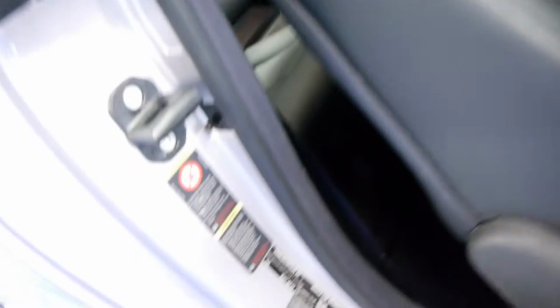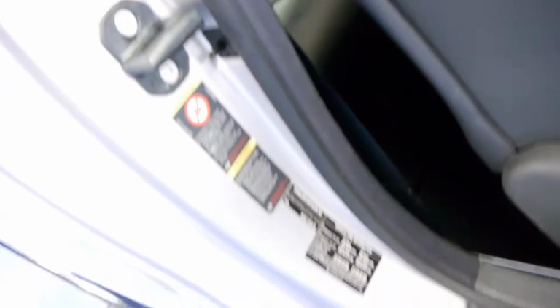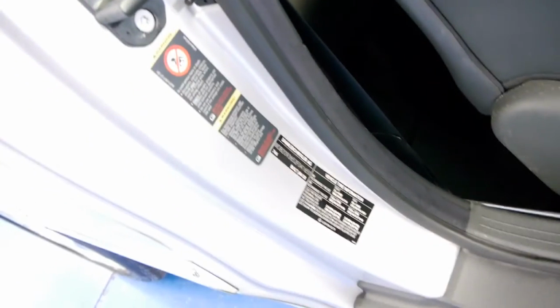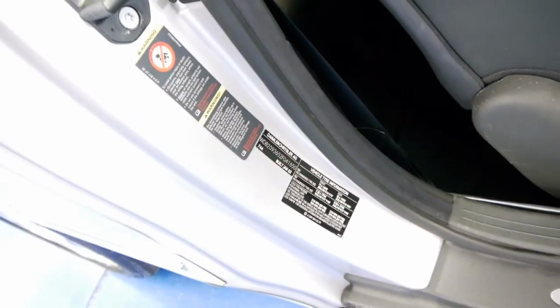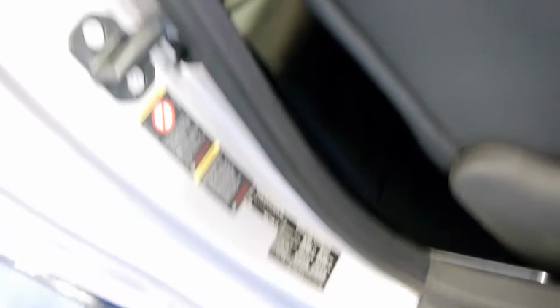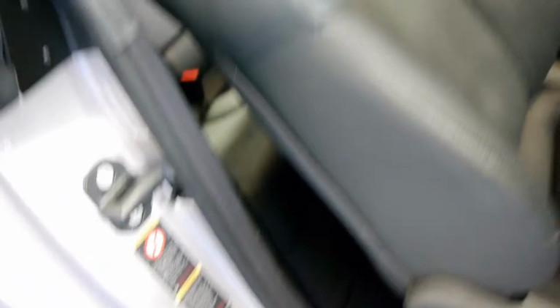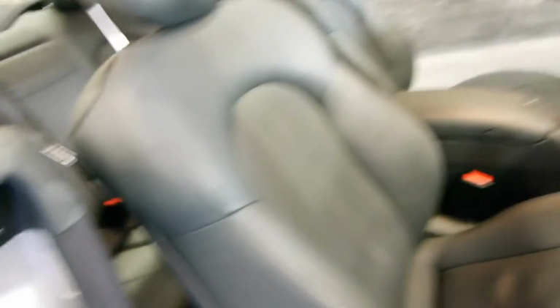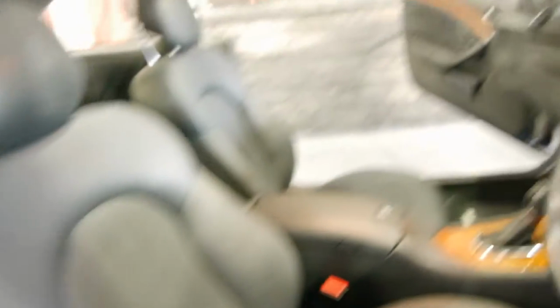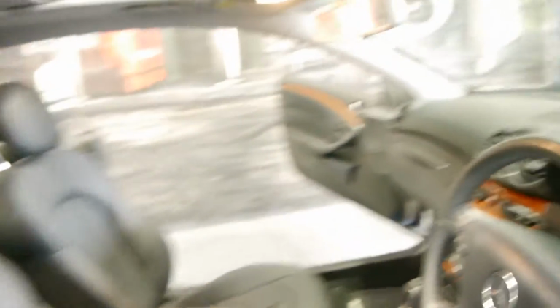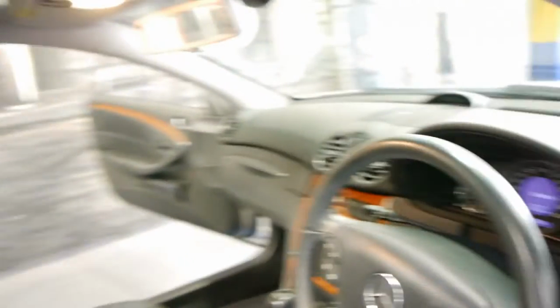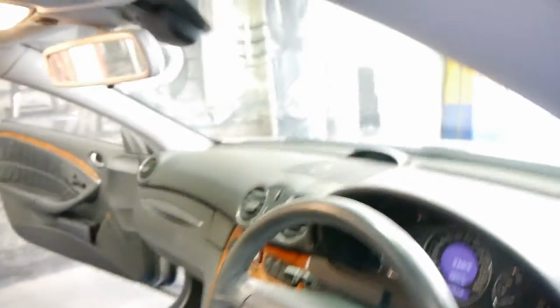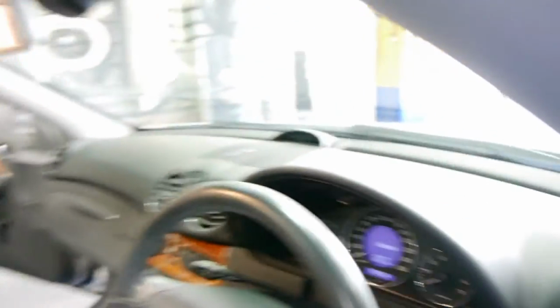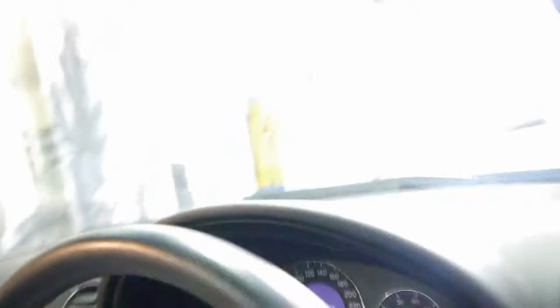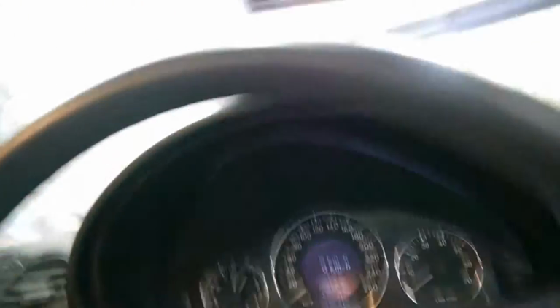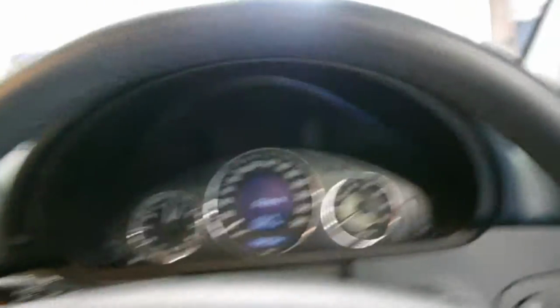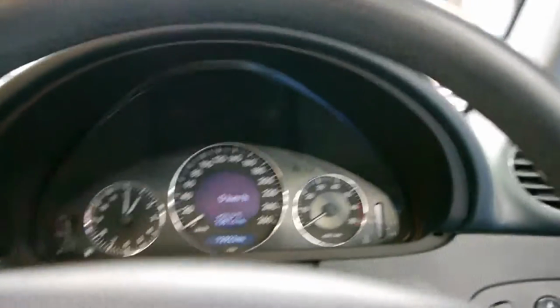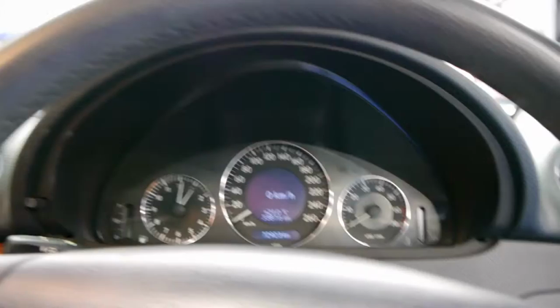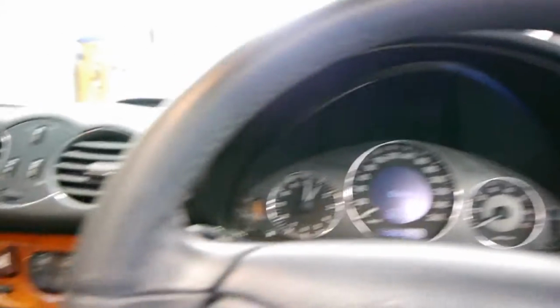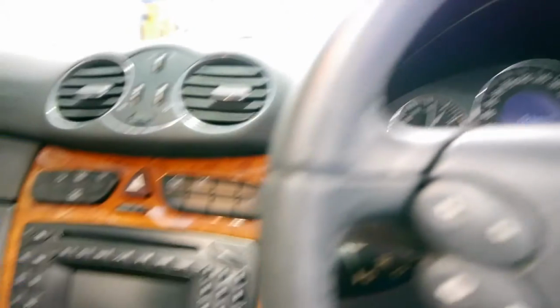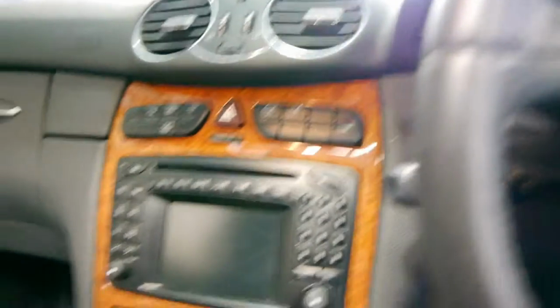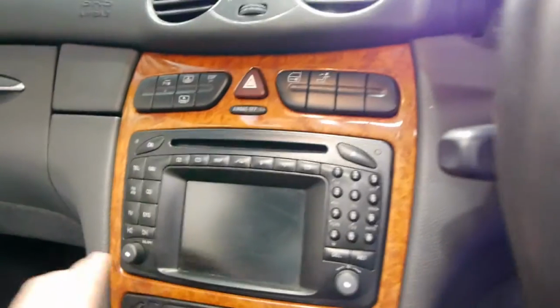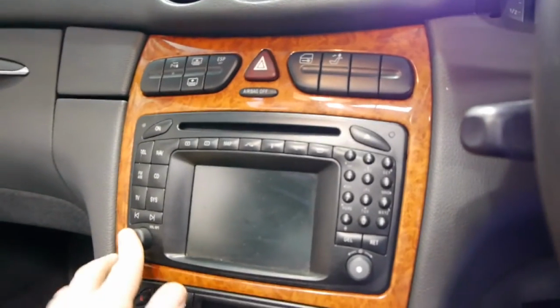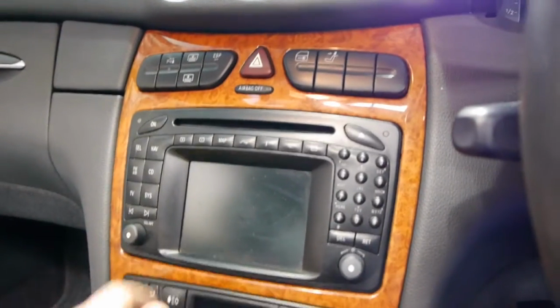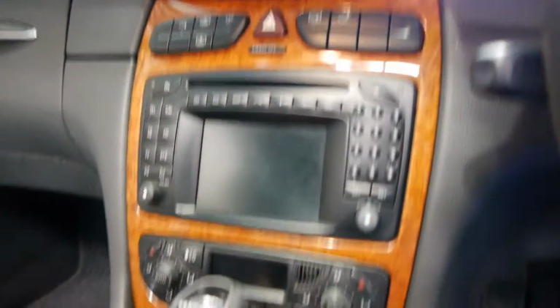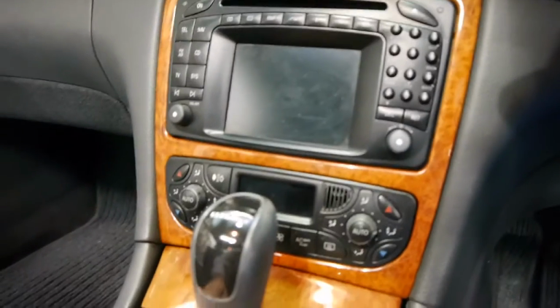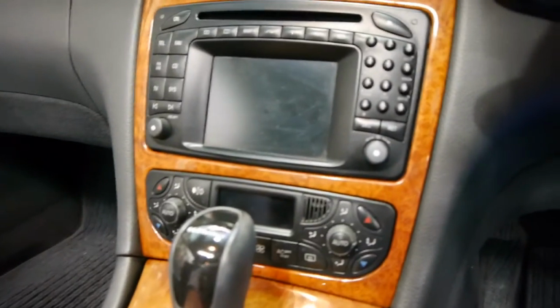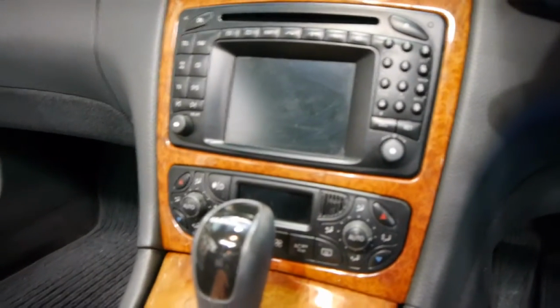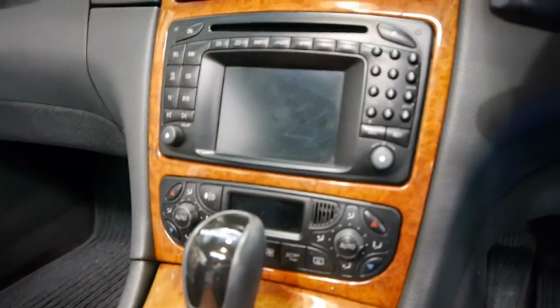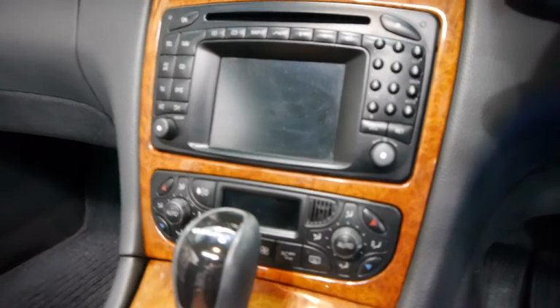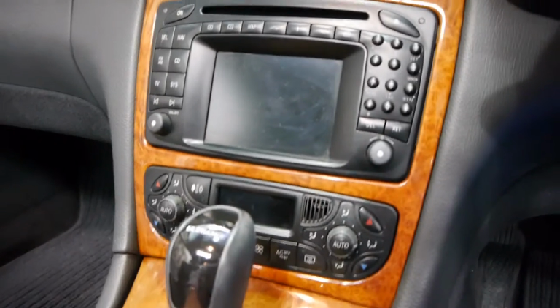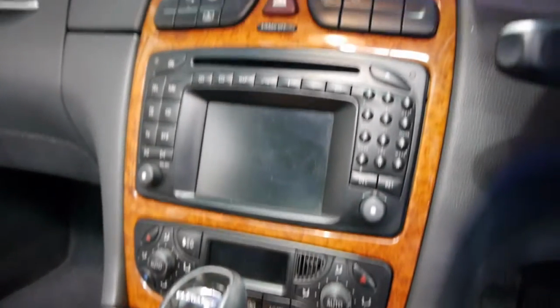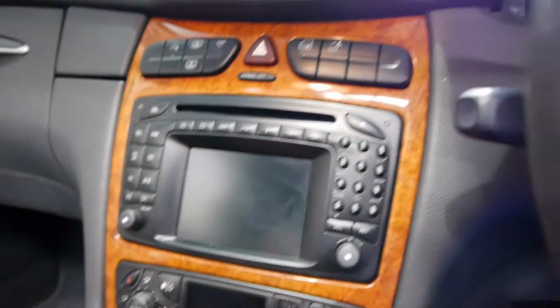It is built January of 2003, compliance 2003. Full log books and it isn't due for a service for another 2,000 kilometres. Look, it's a lovely car. All these buttons and so forth are in excellent condition.